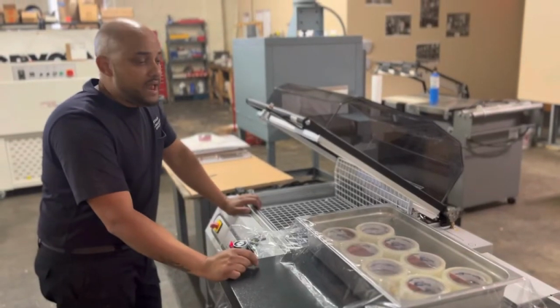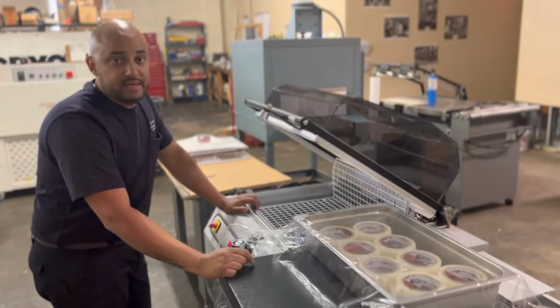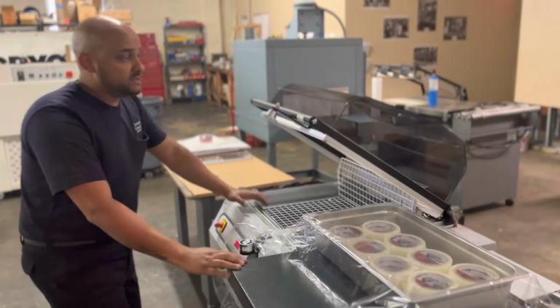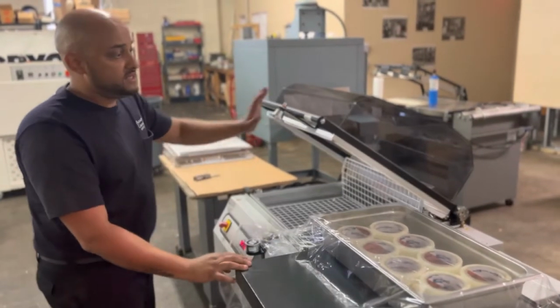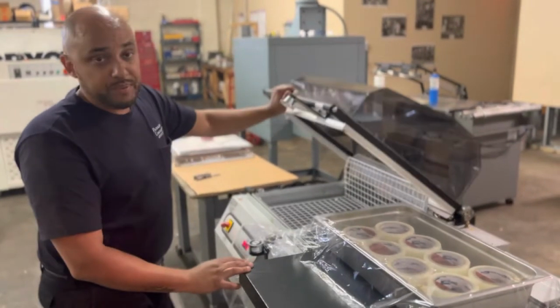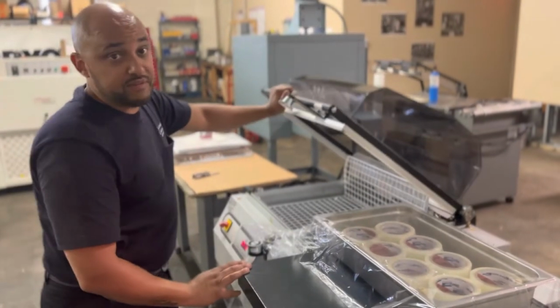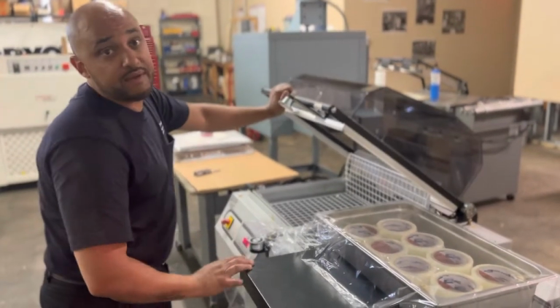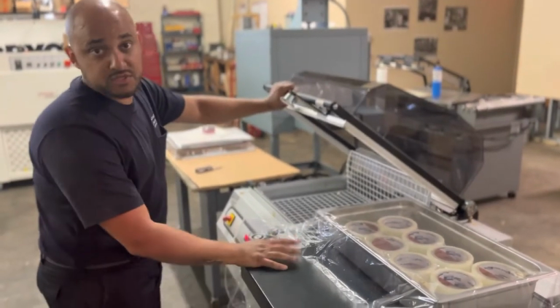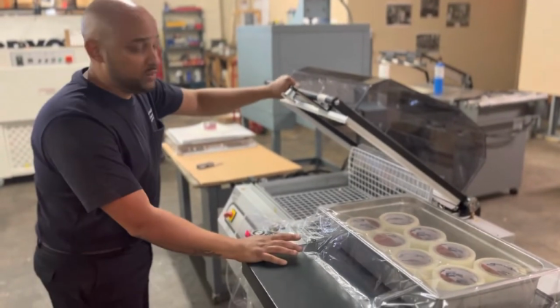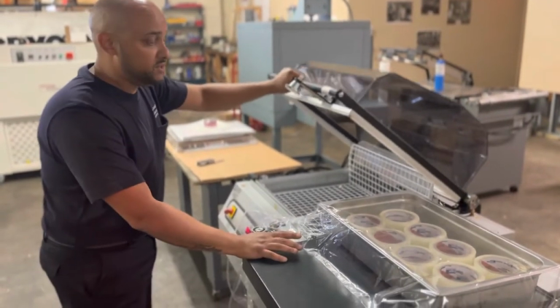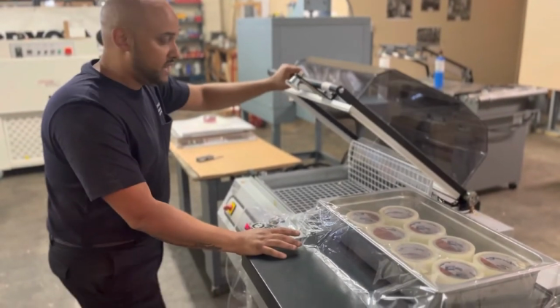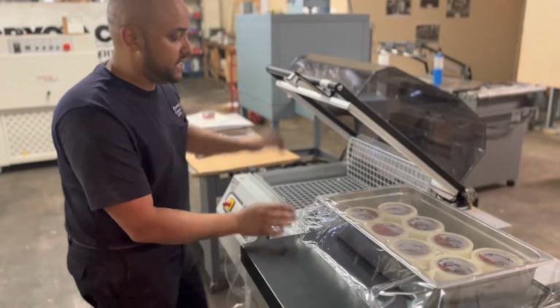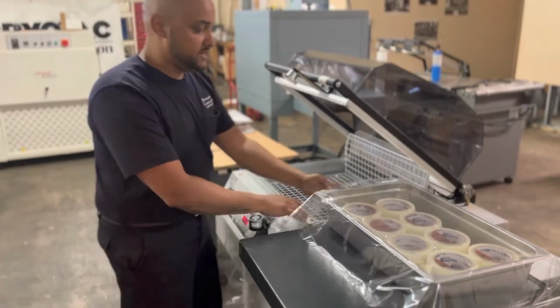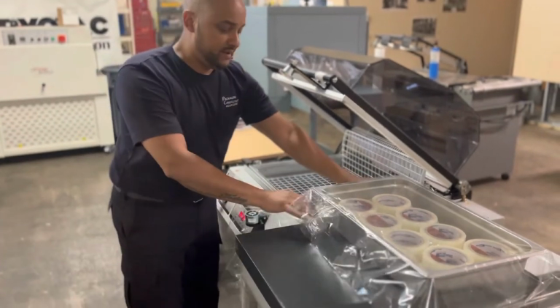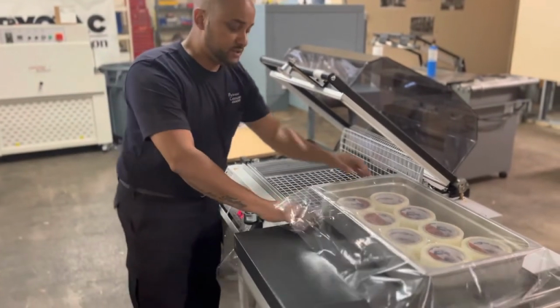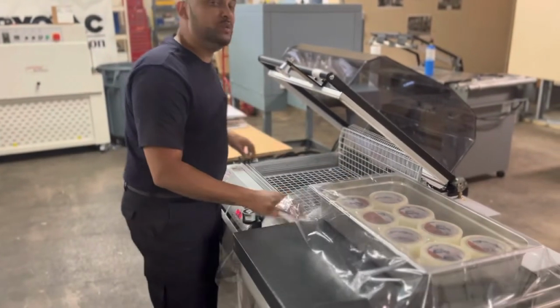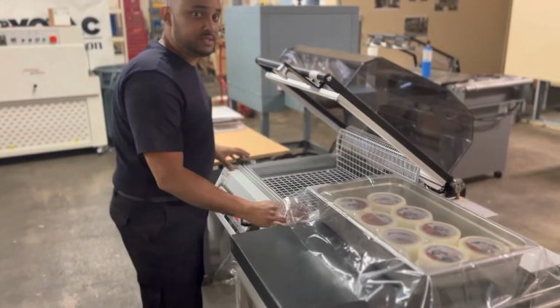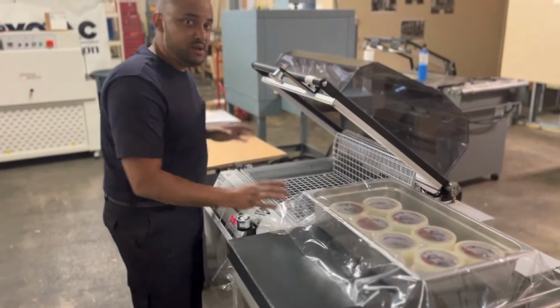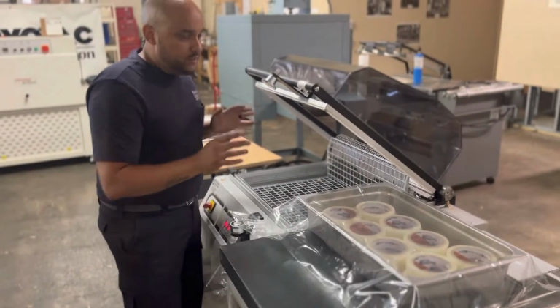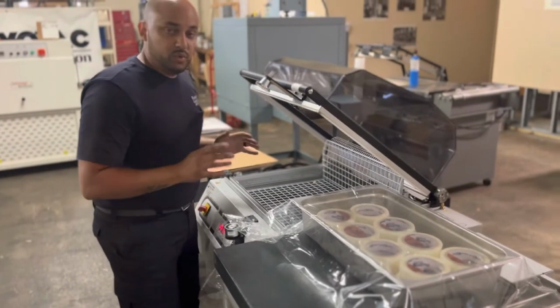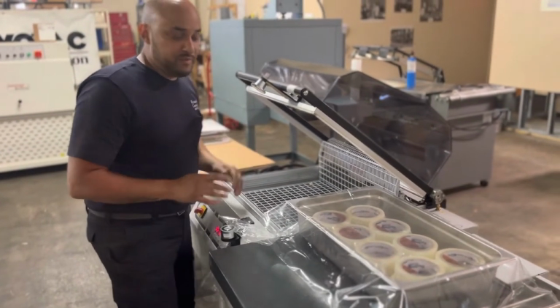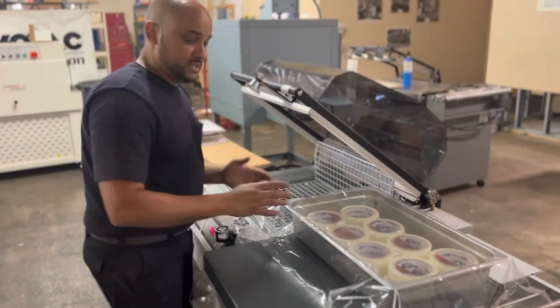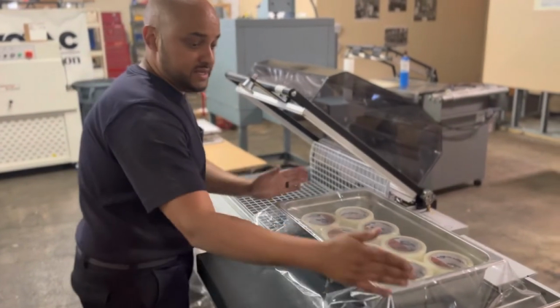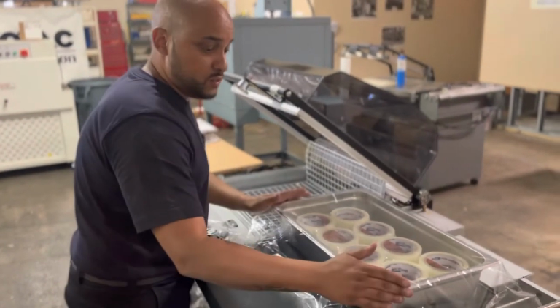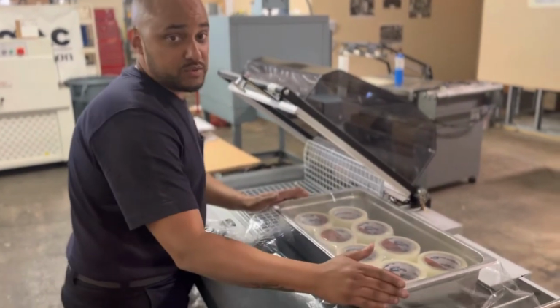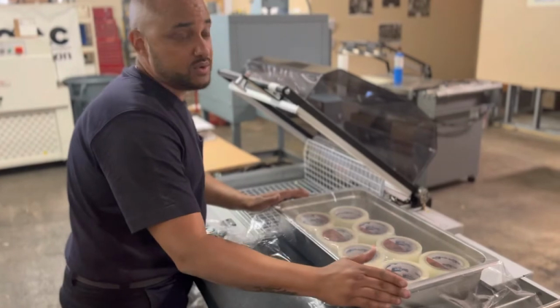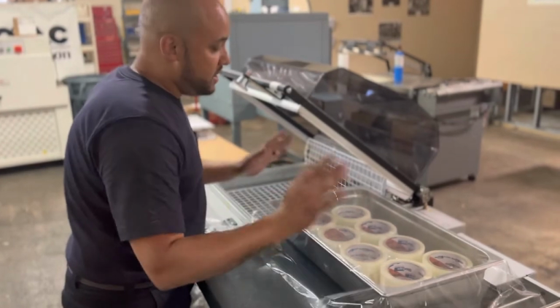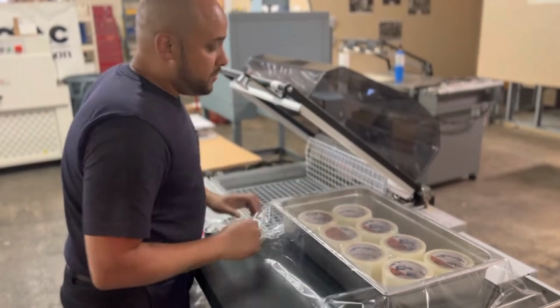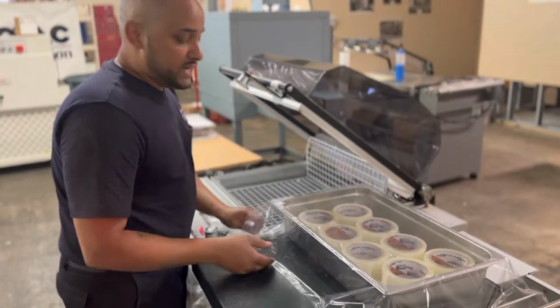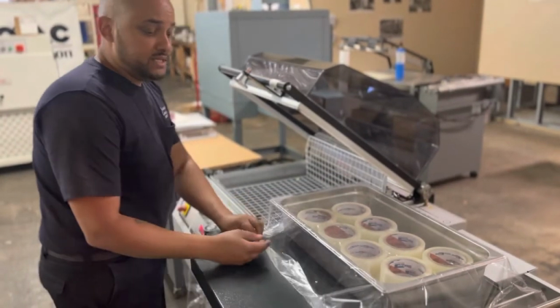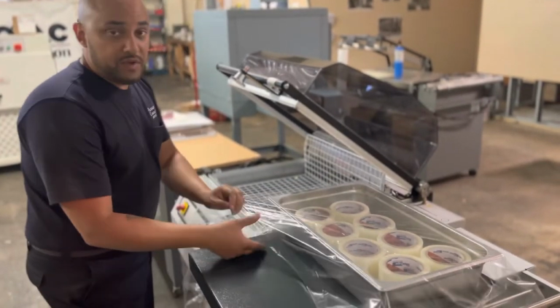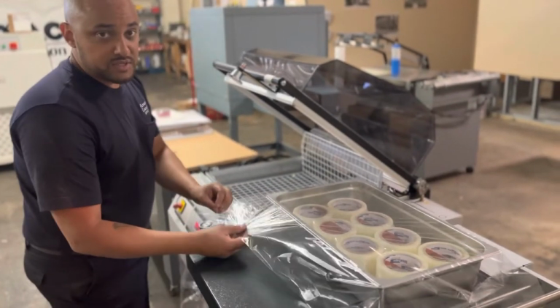Hey Dennis. Alright, so this is the RP55. This is the smaller one of the two. This is the one I was saying where the seal area is 21 inches. We were a little wary because this pan is 20 and 3 quarters. So I changed the film on this one.